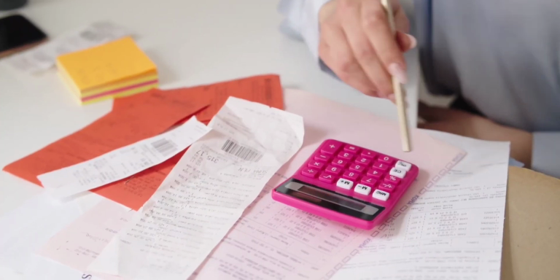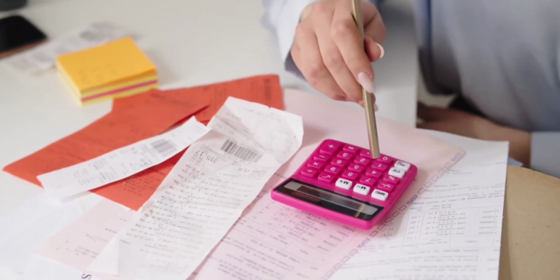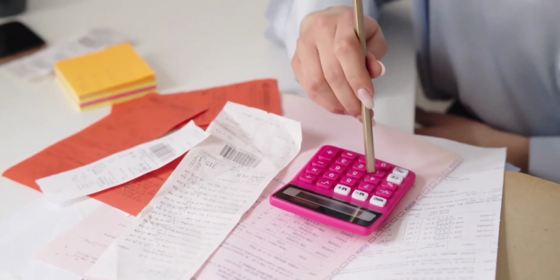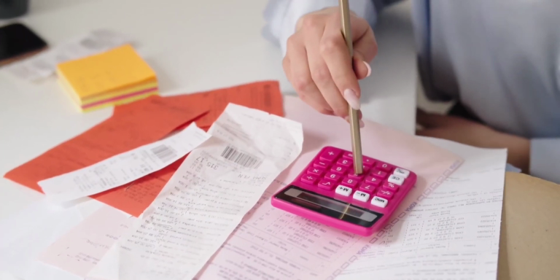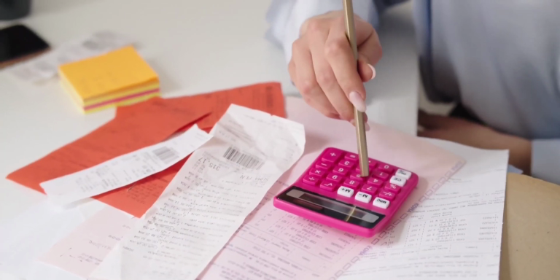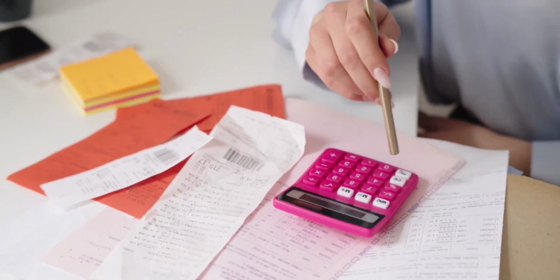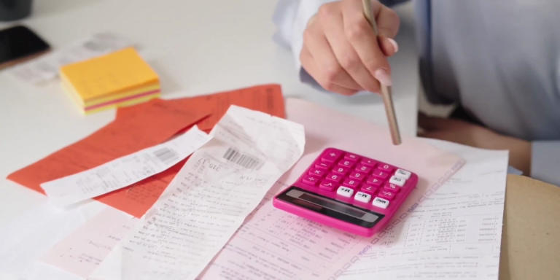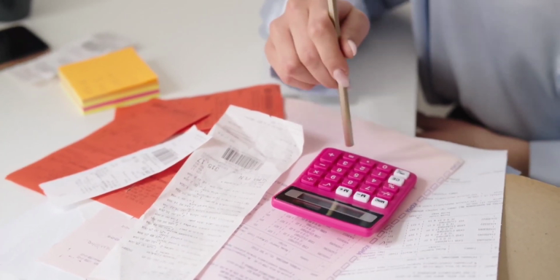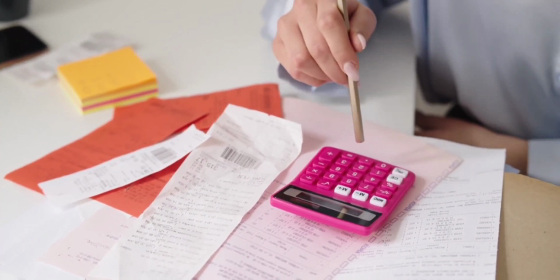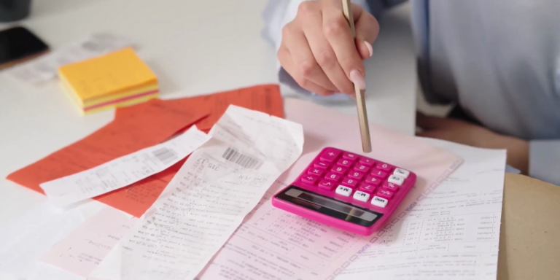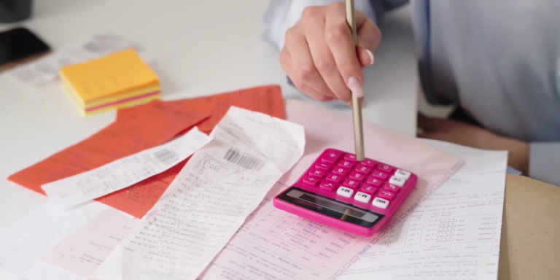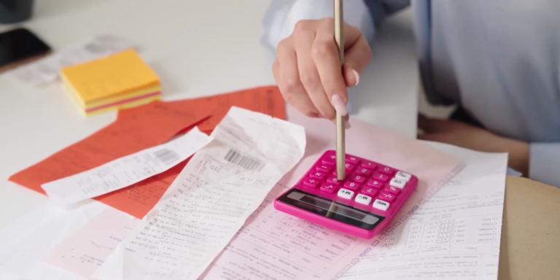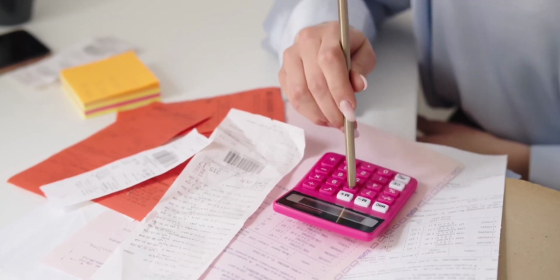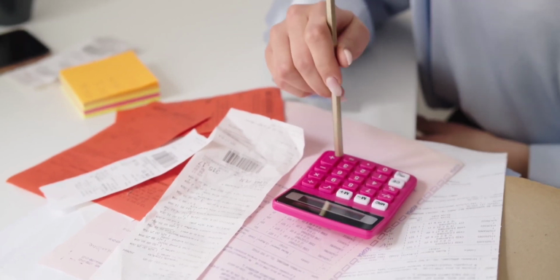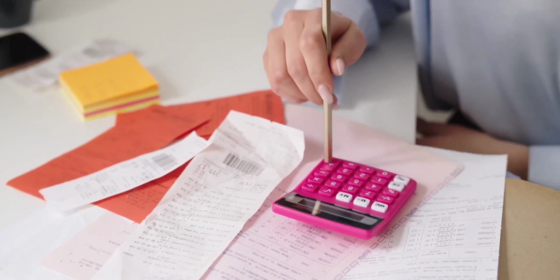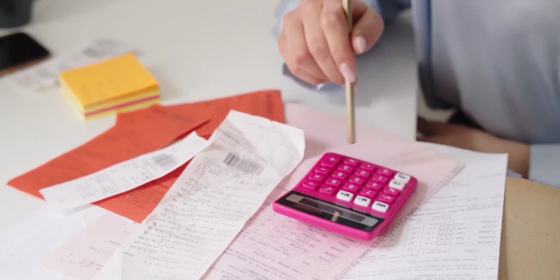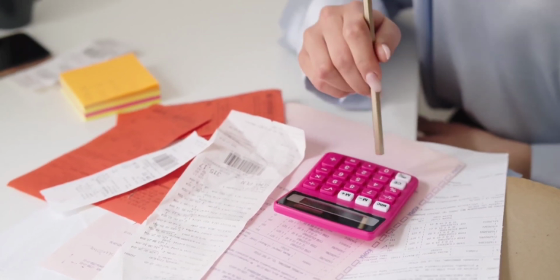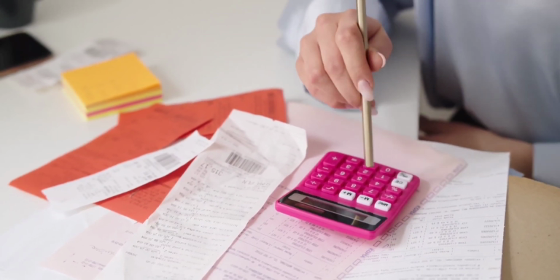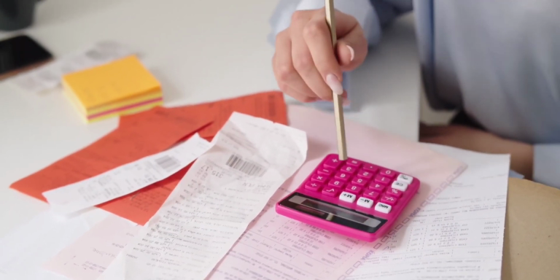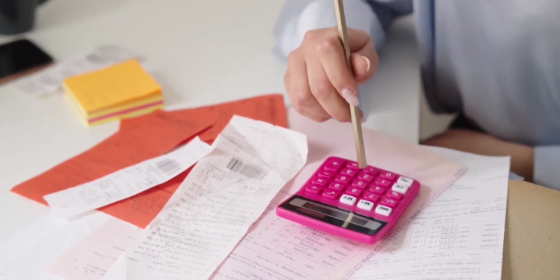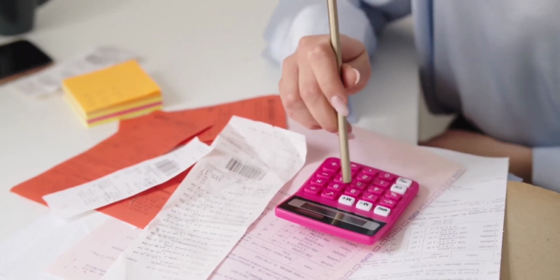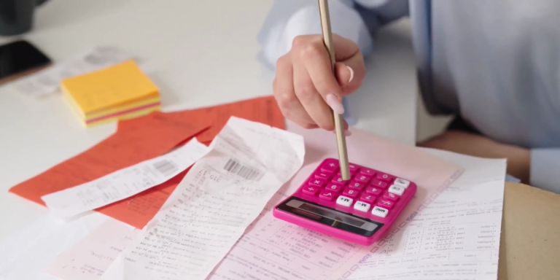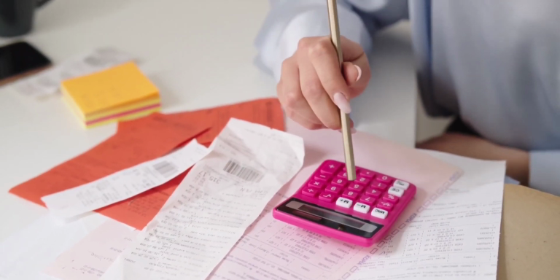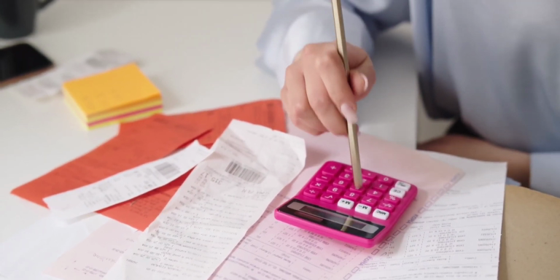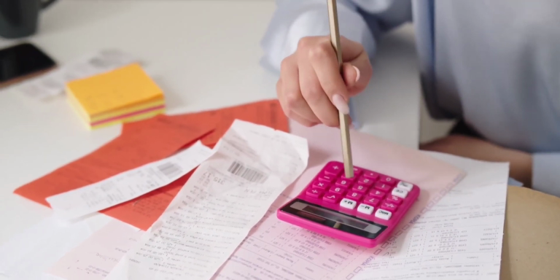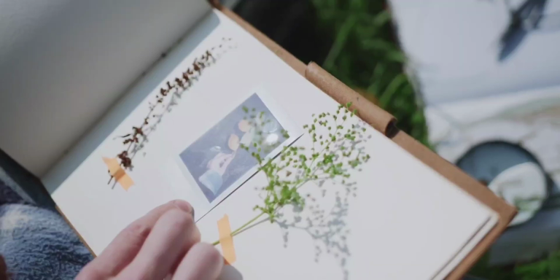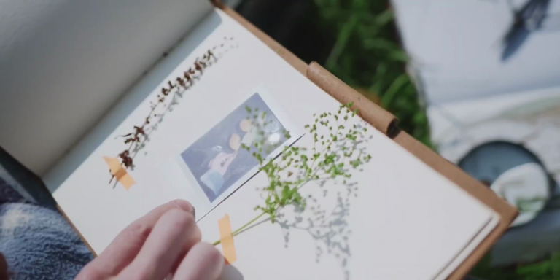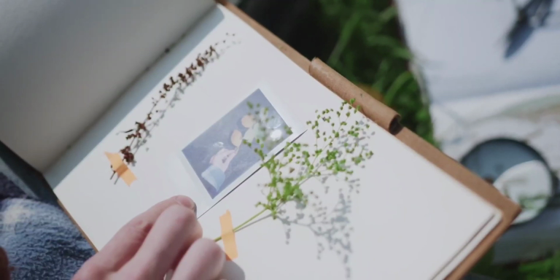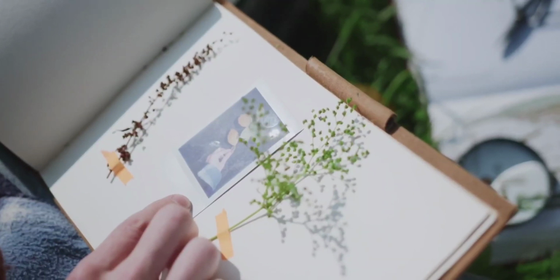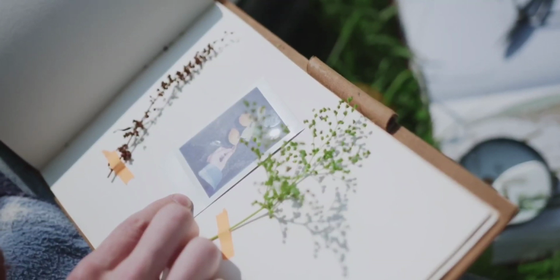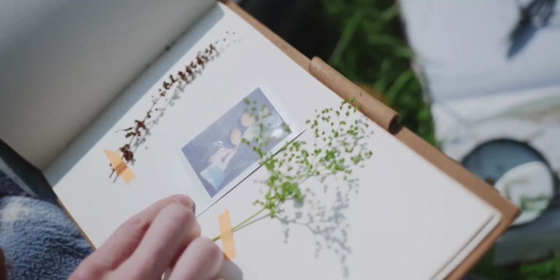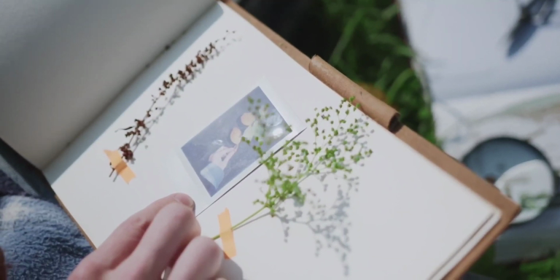According to a recent study, 93% of paper receipts are toxic thermal paper, coated with chemicals BPA or BPS, which our bodies can absorb when we touch paper coated with them.